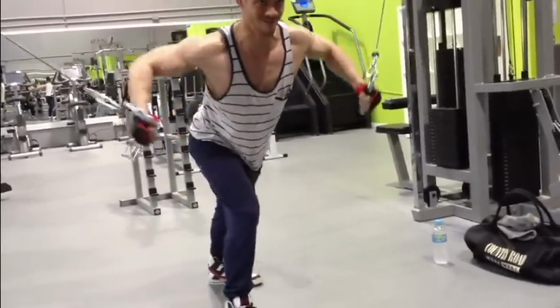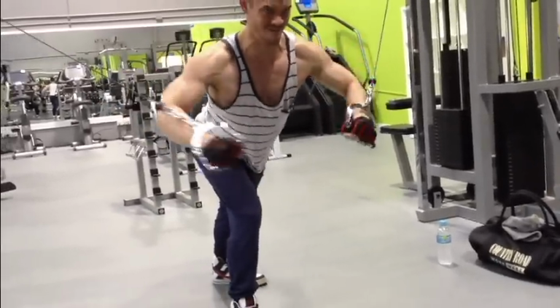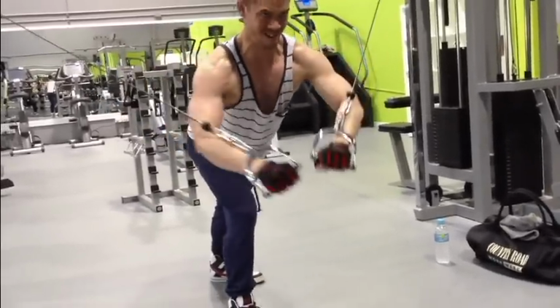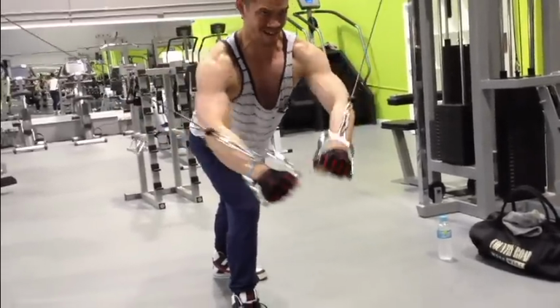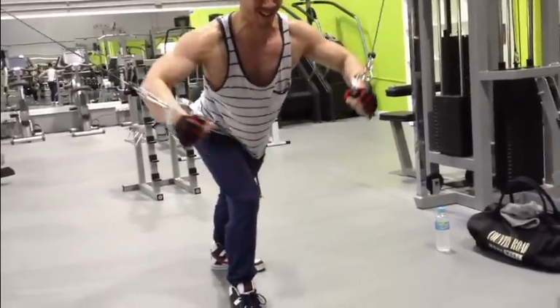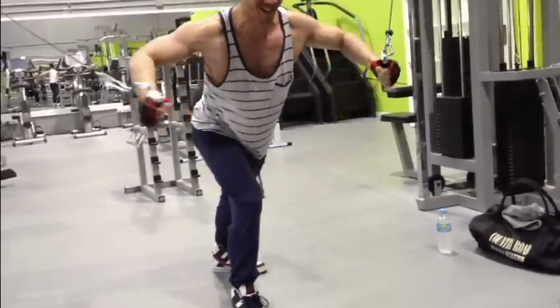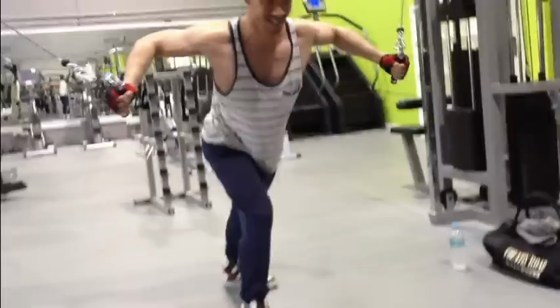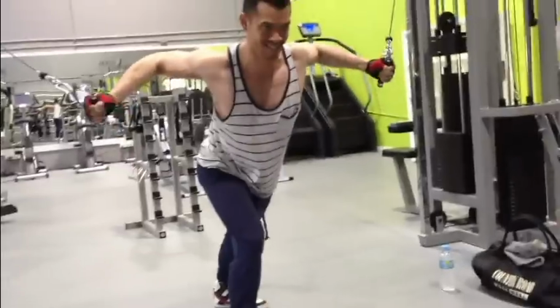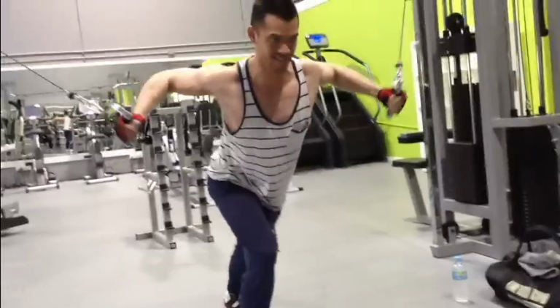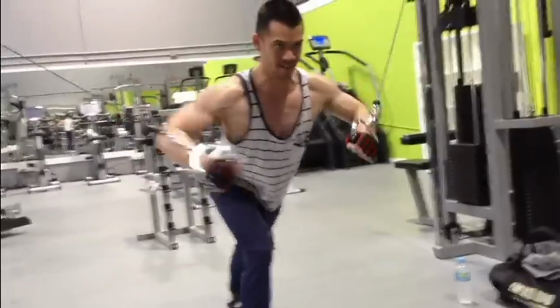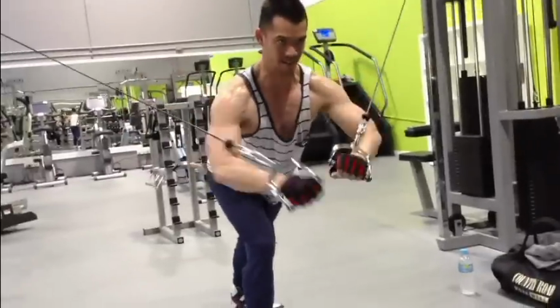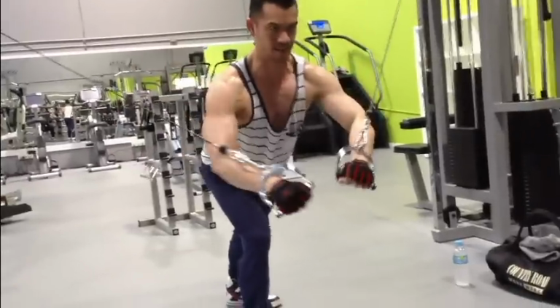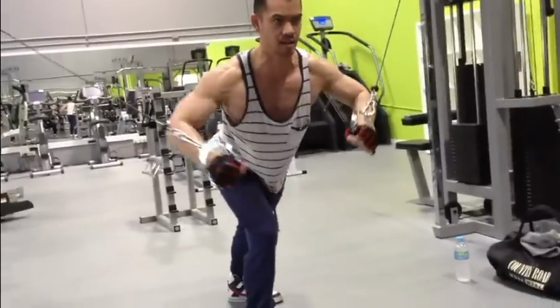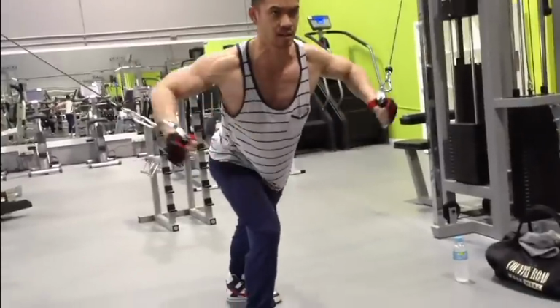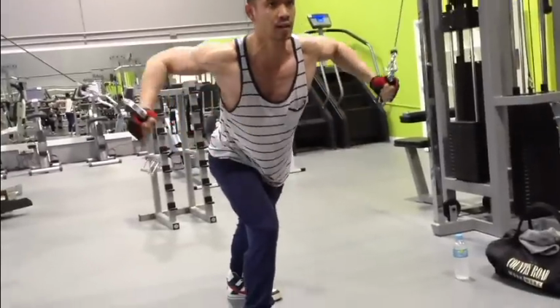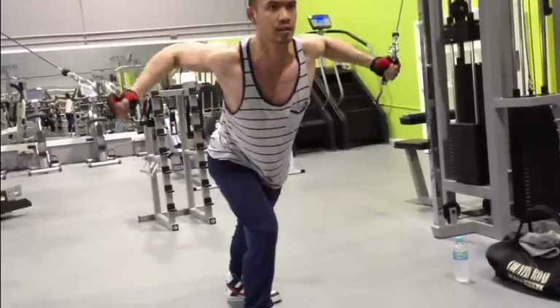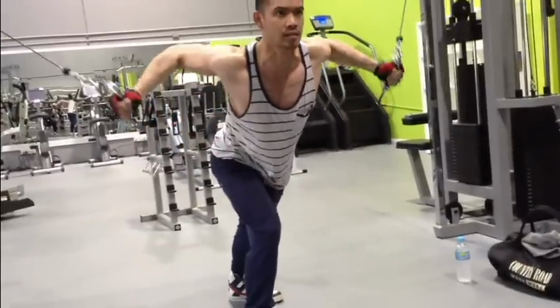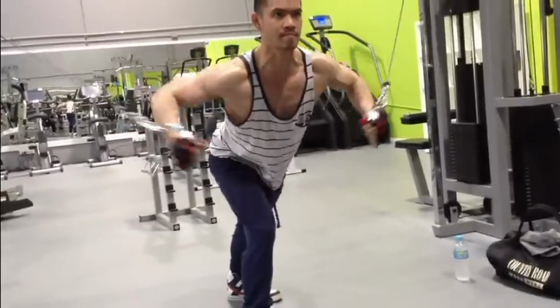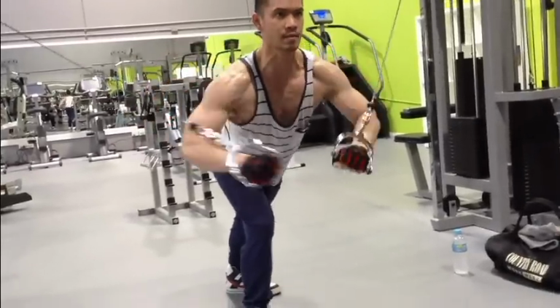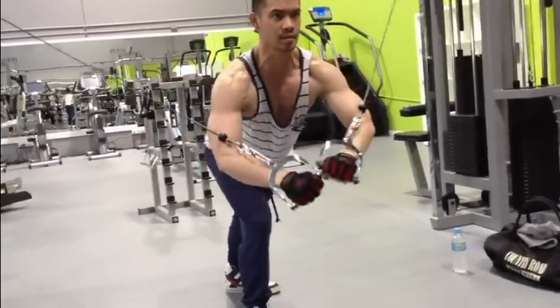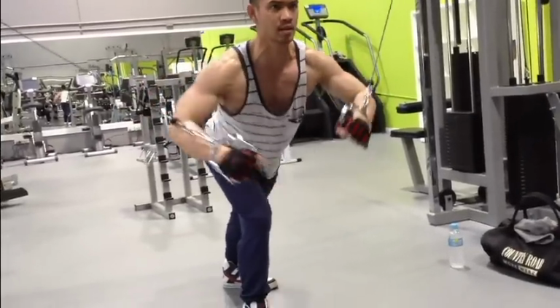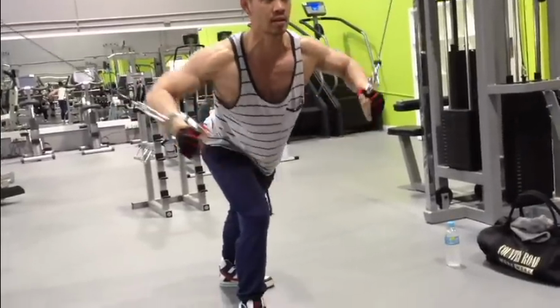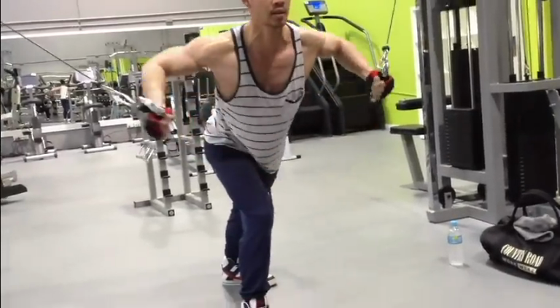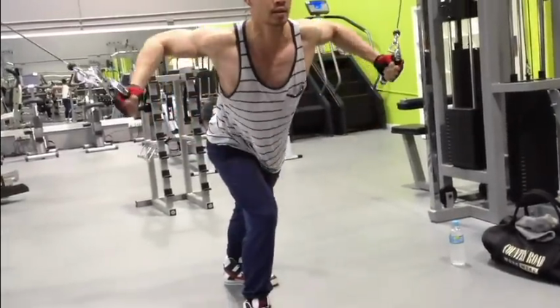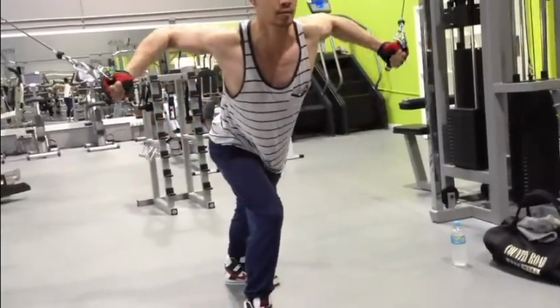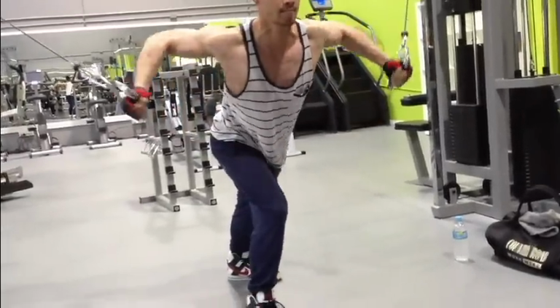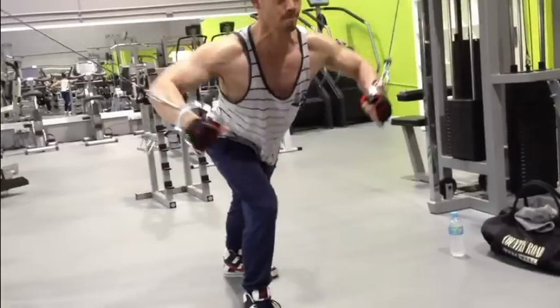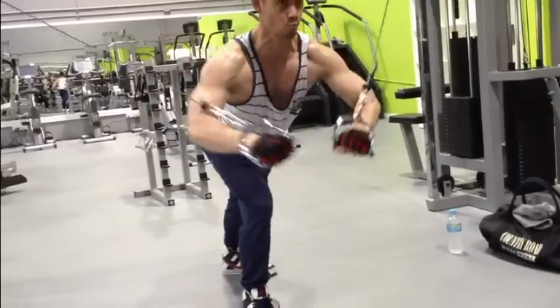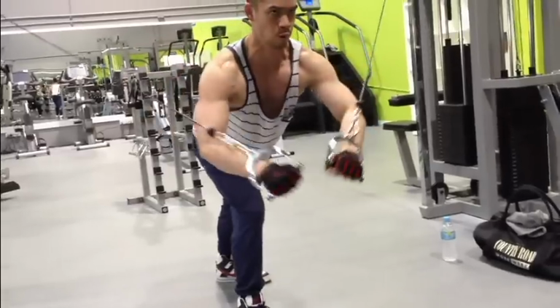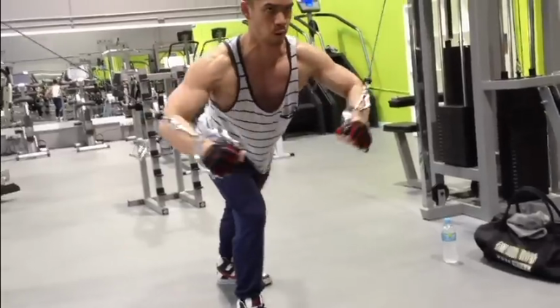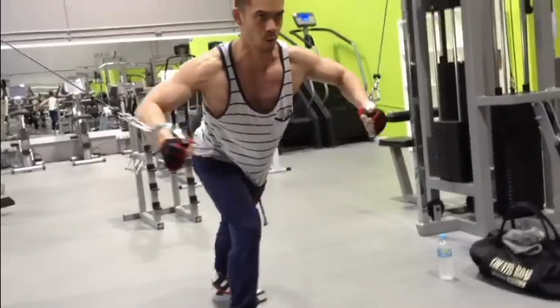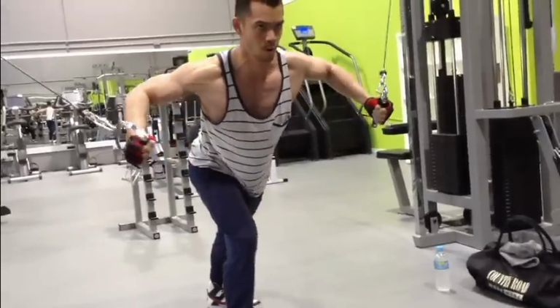That's us starting off. We want more questions — send them in and we'll answer them. Comment and subscribe. YOLO!